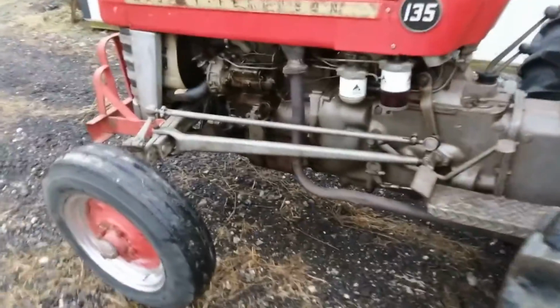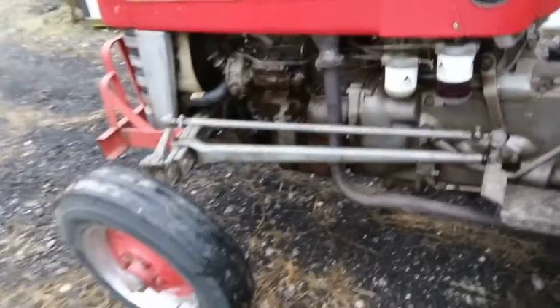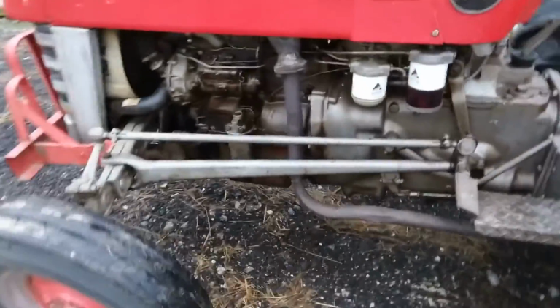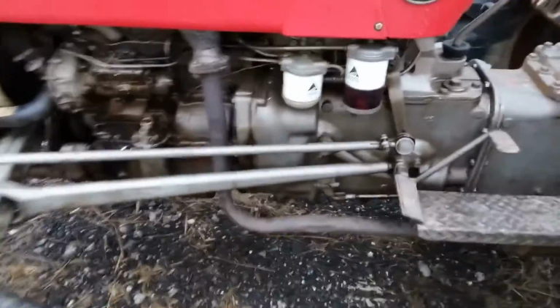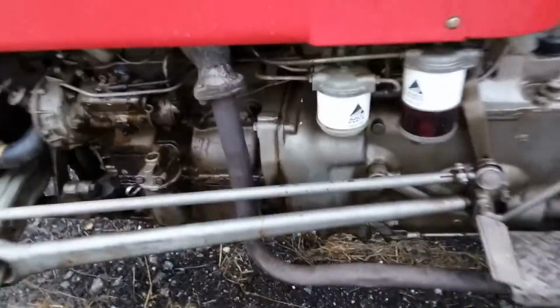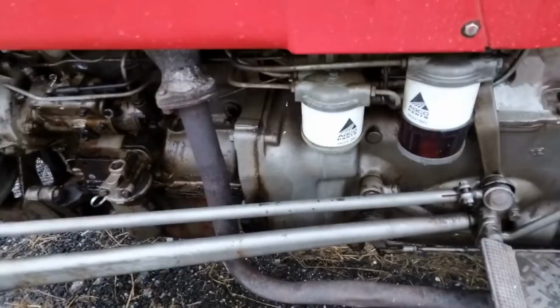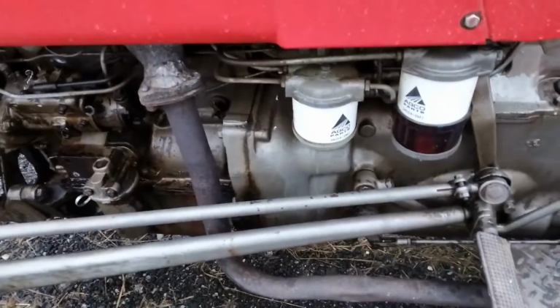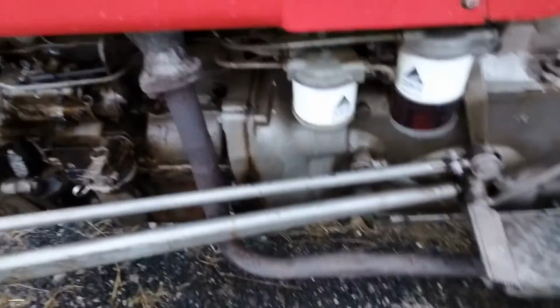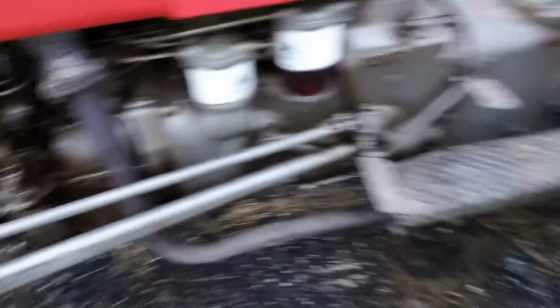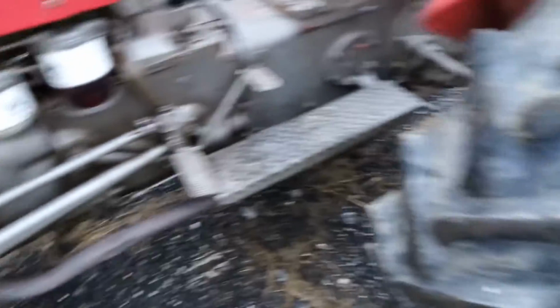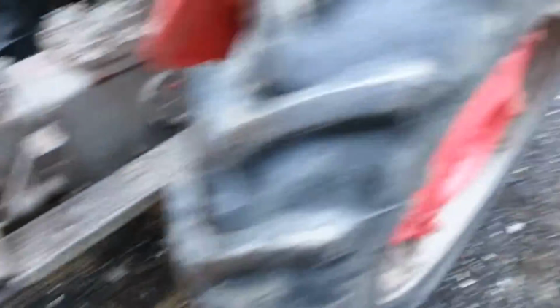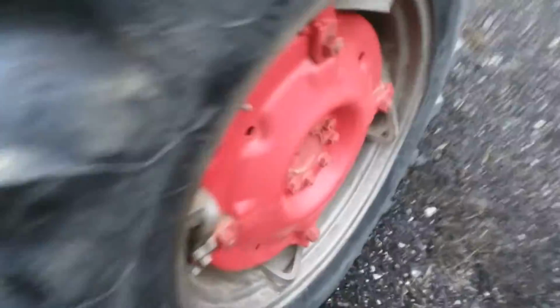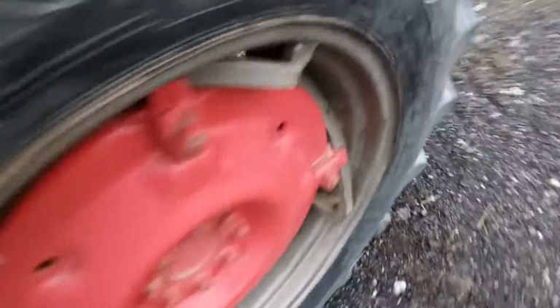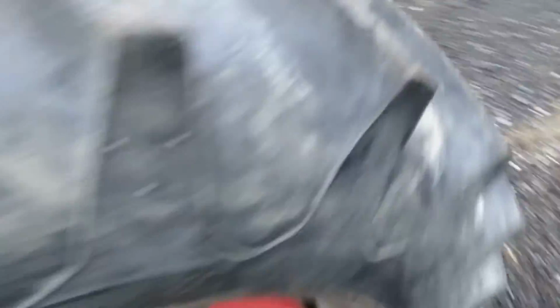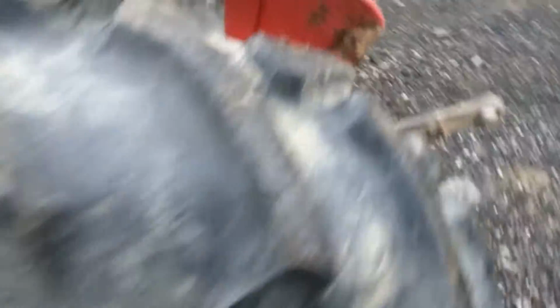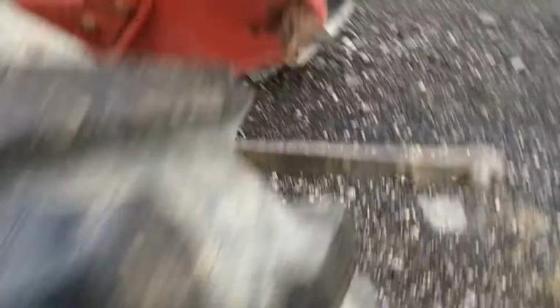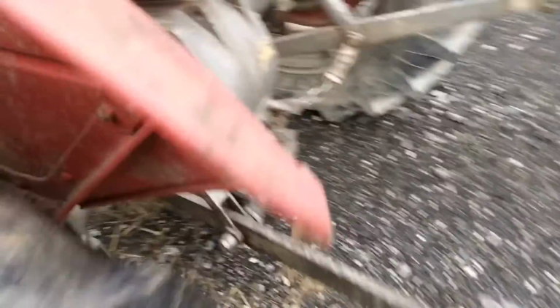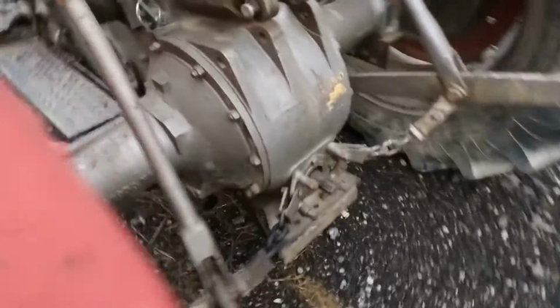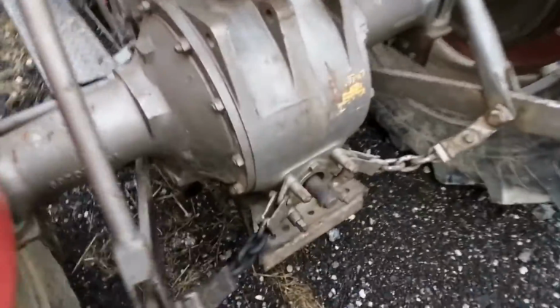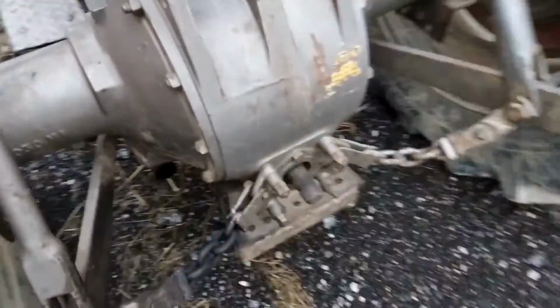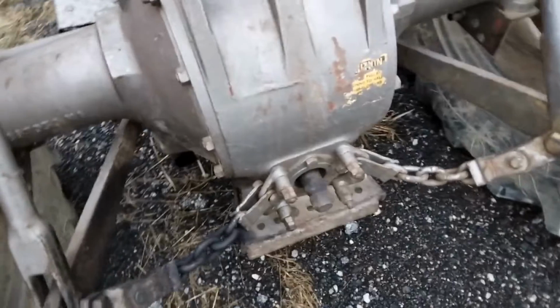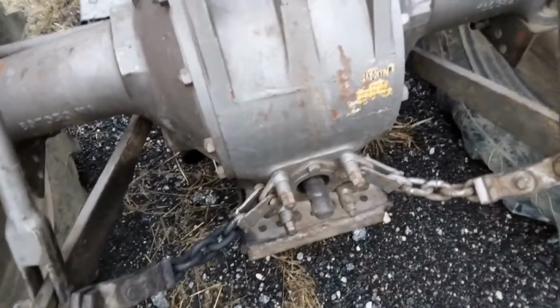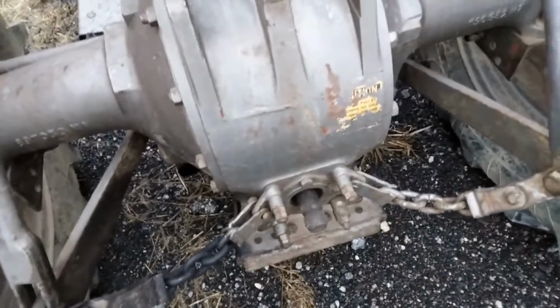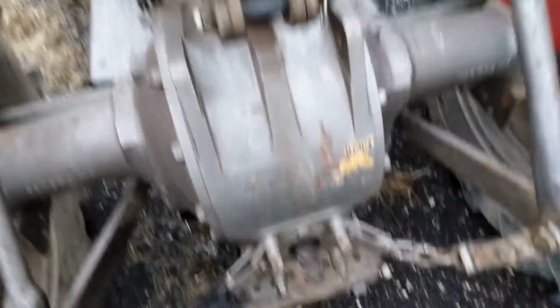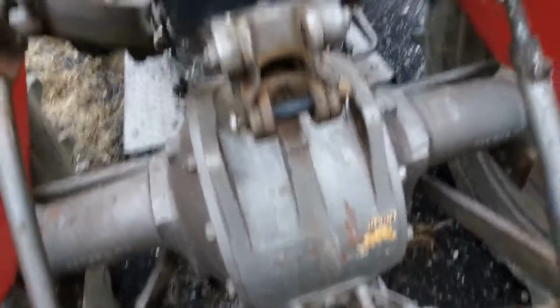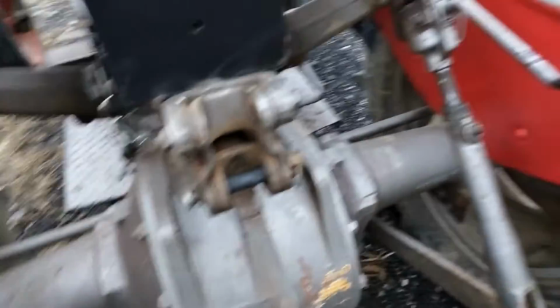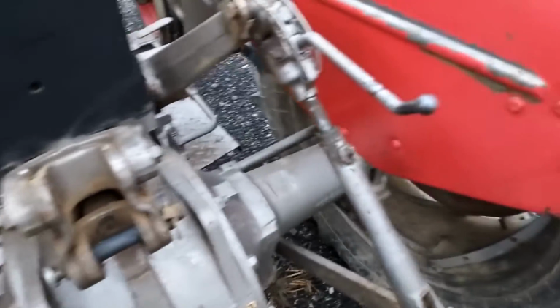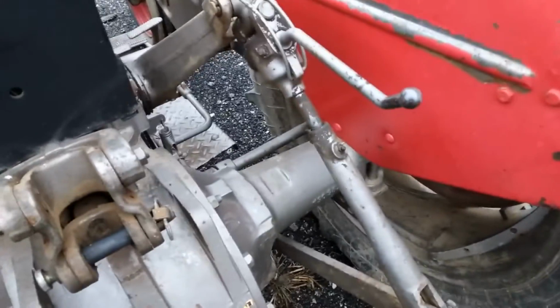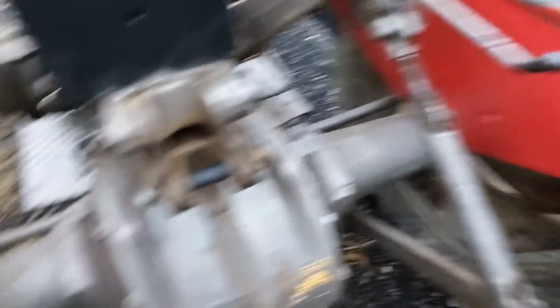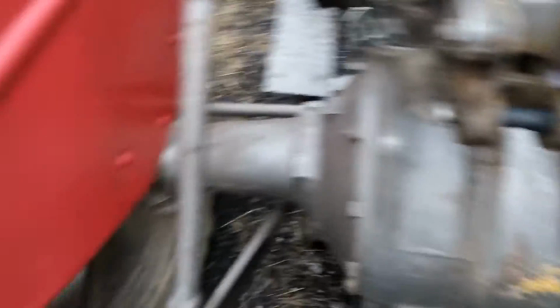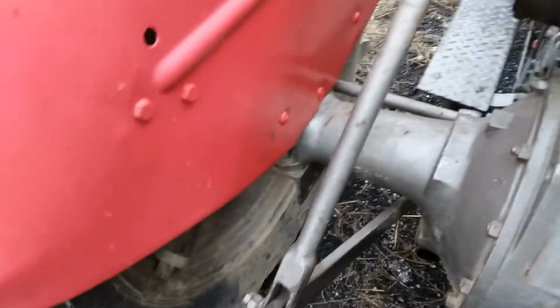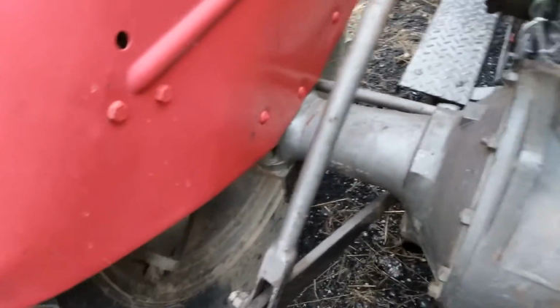Perfectly matched rubber both sides. Three-point, live PTO — the PTO clutch works exactly like it should. Fenders are good and straight, clean.